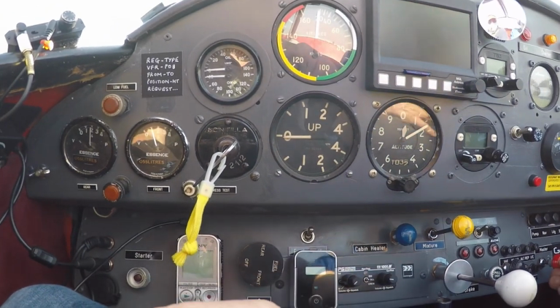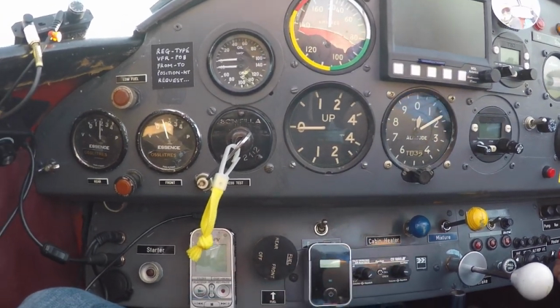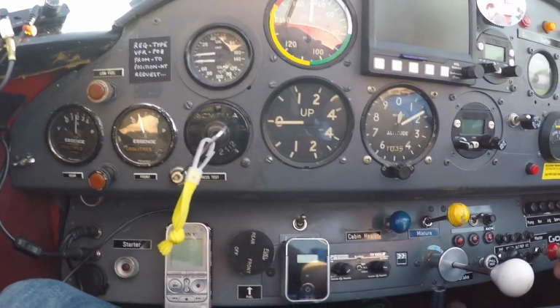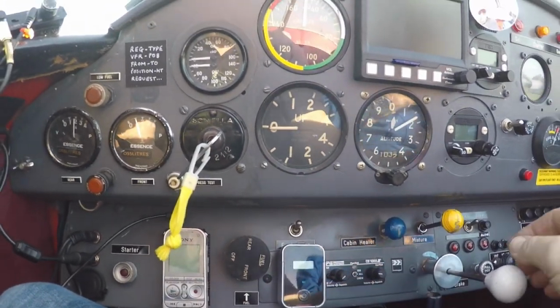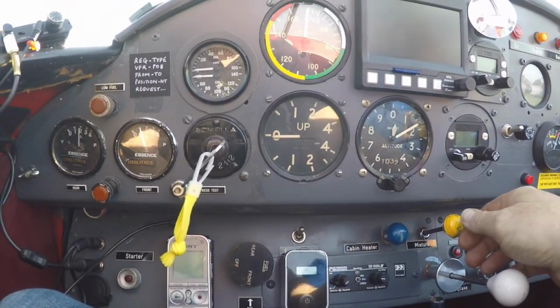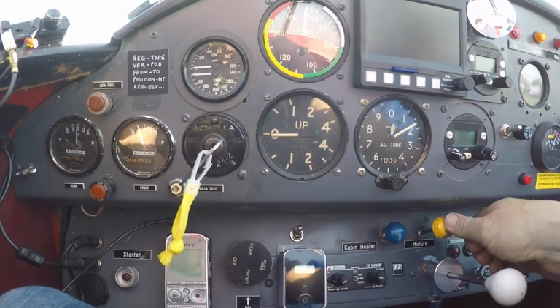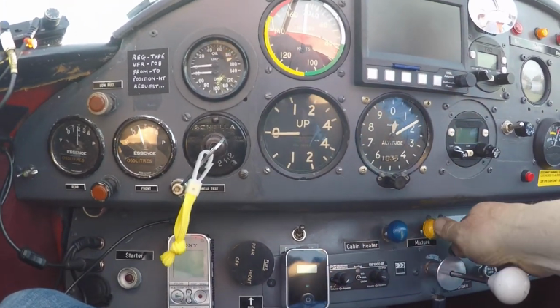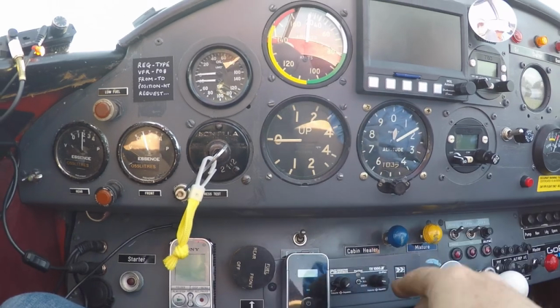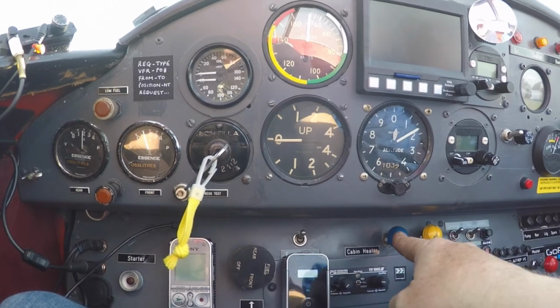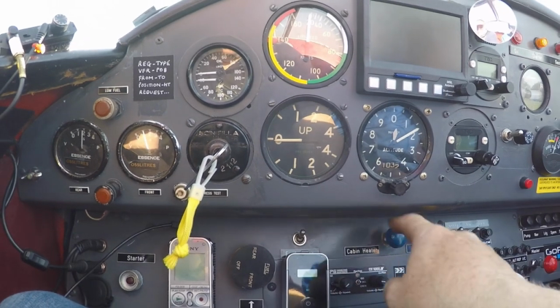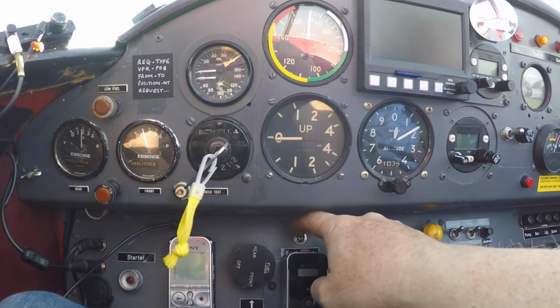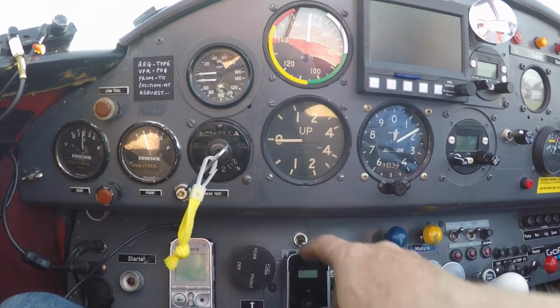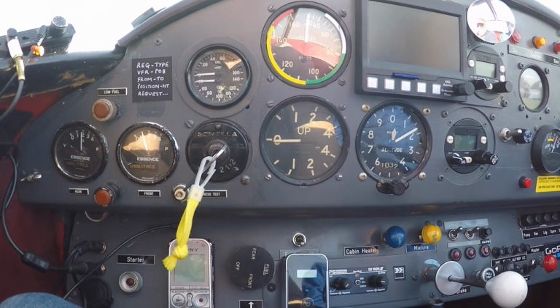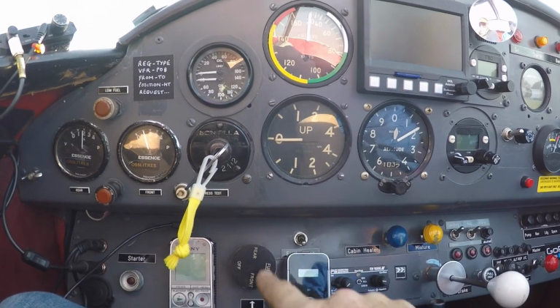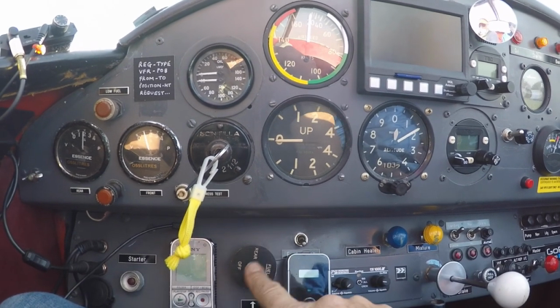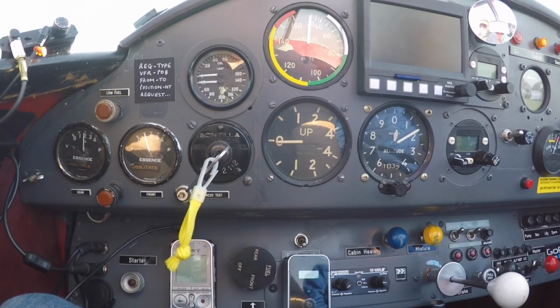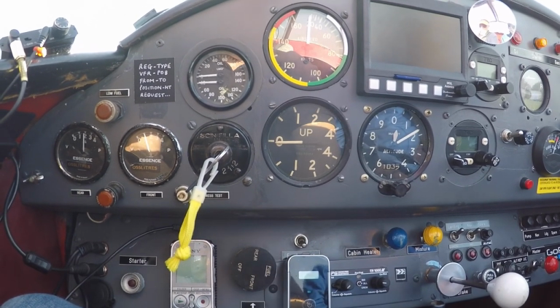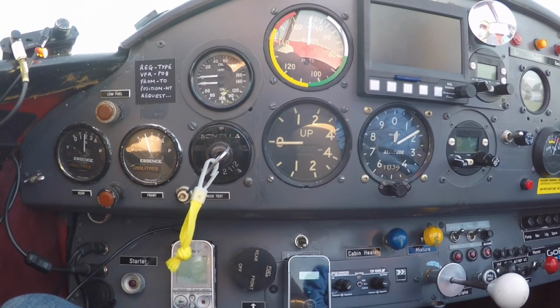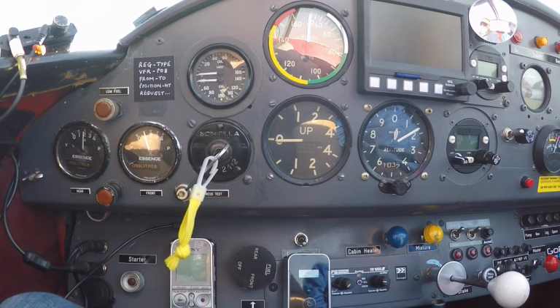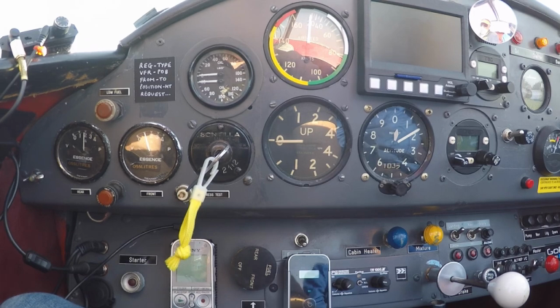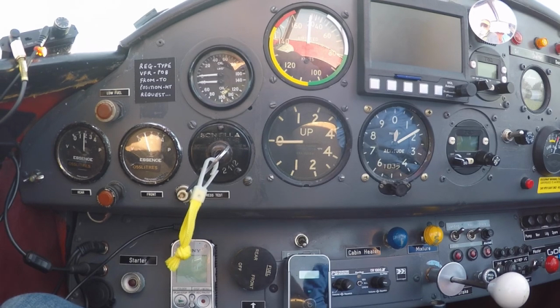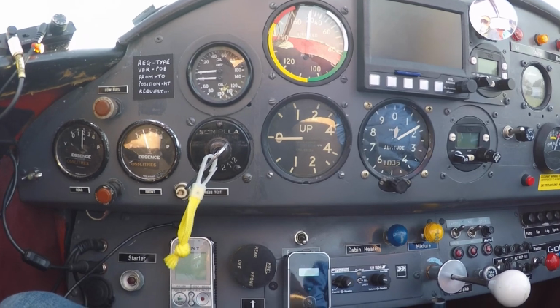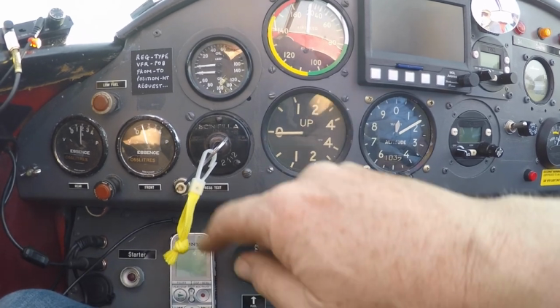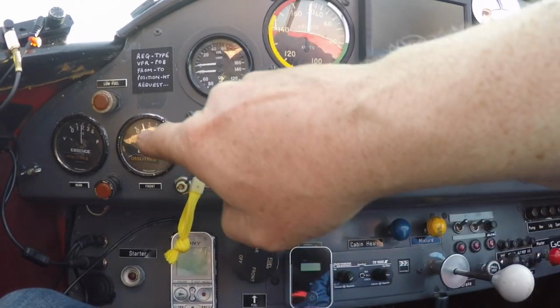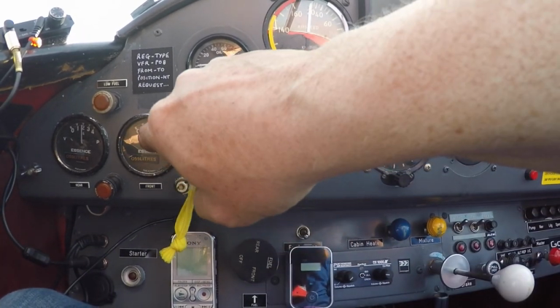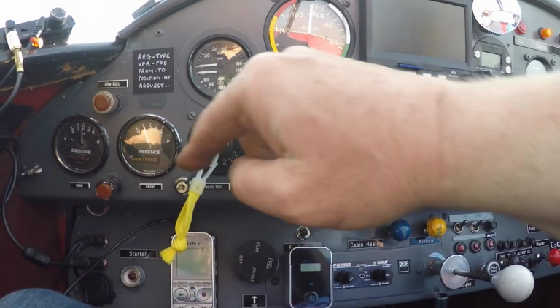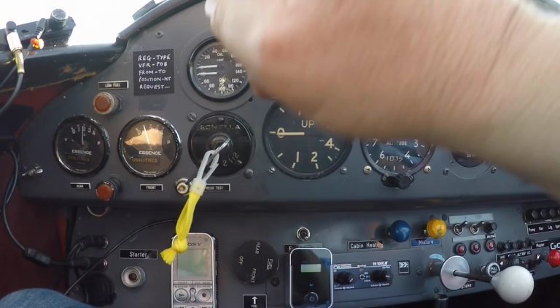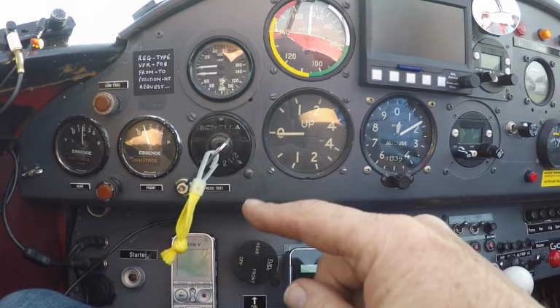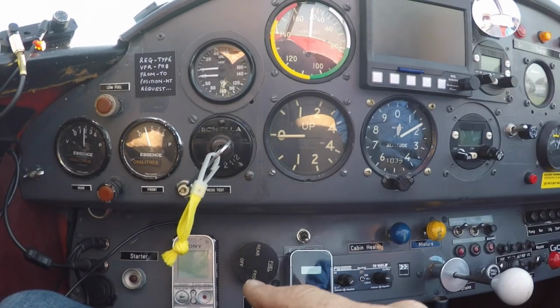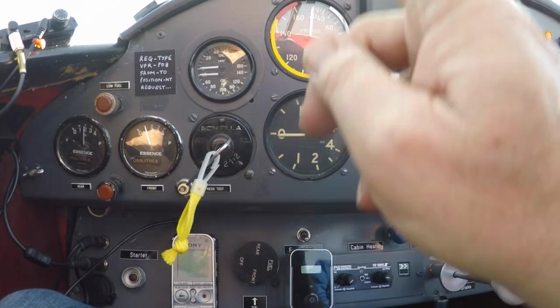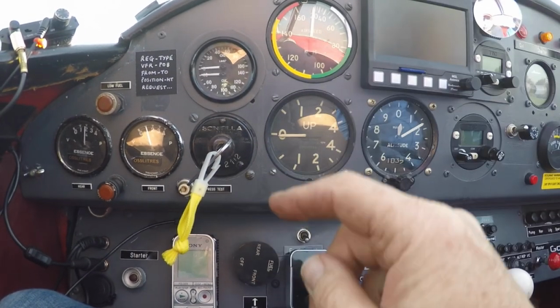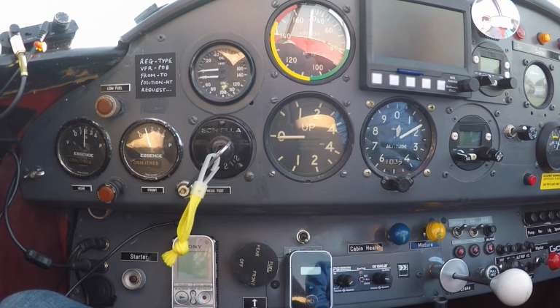Master is on, mixture is rich, fuel pump is on. I'm on the front tank and it says a quarter but I know I've got 50 litres in there because I just dipped it.